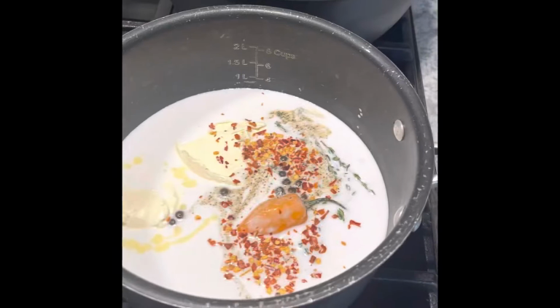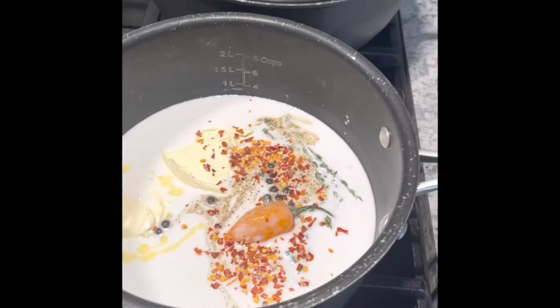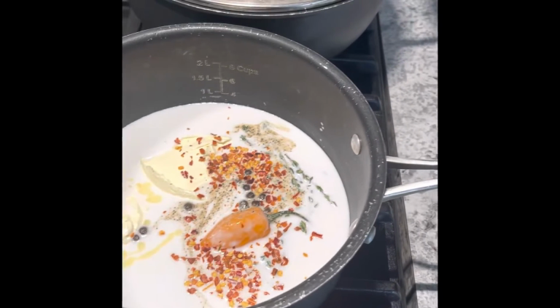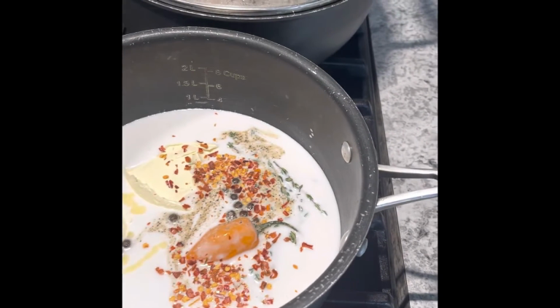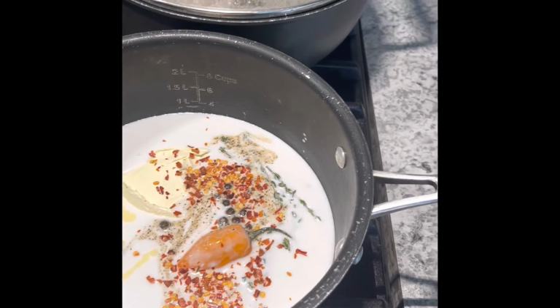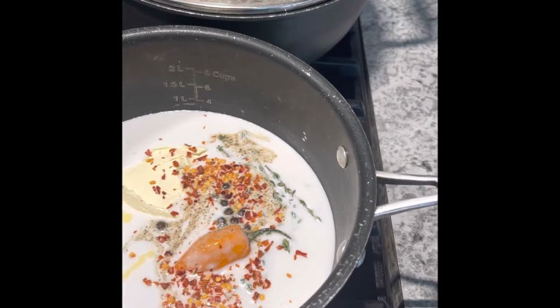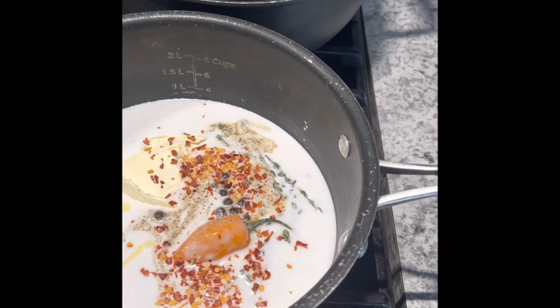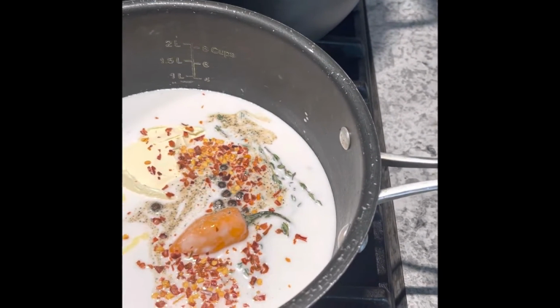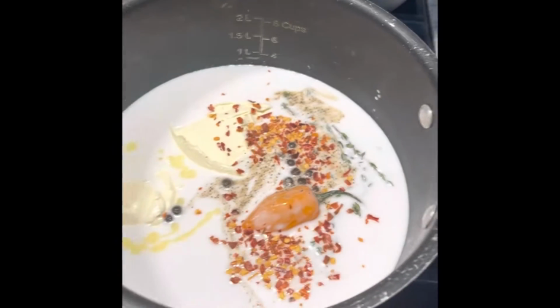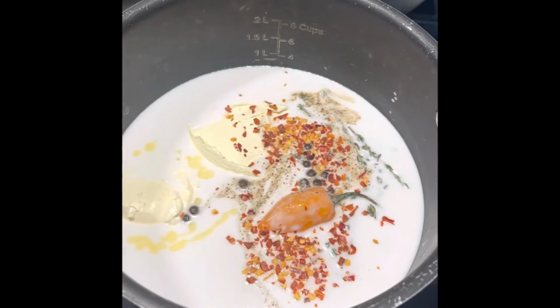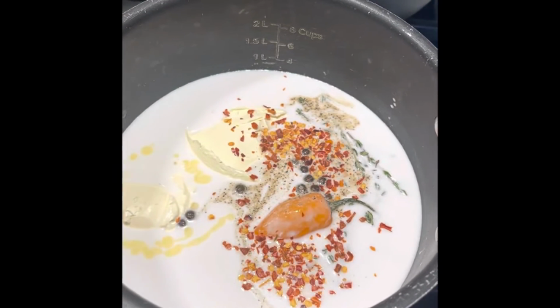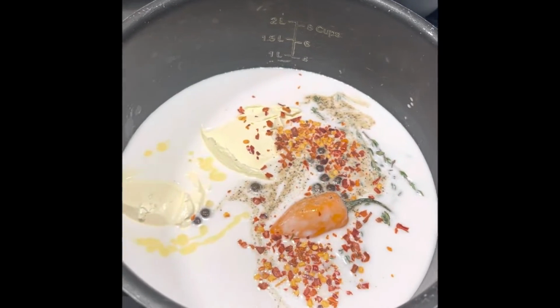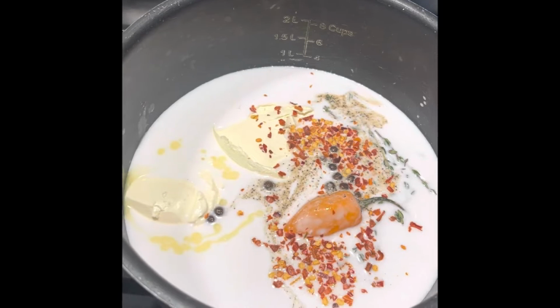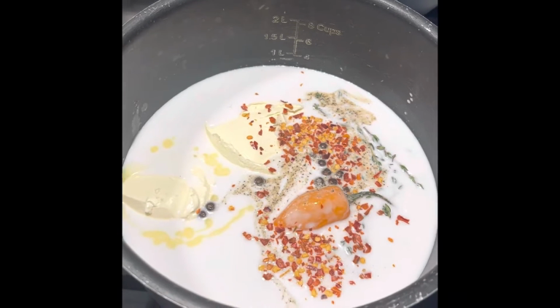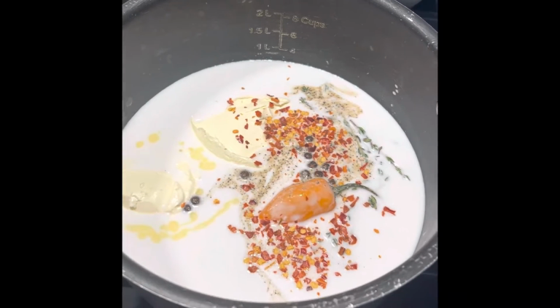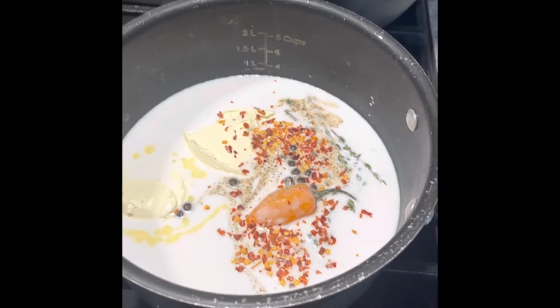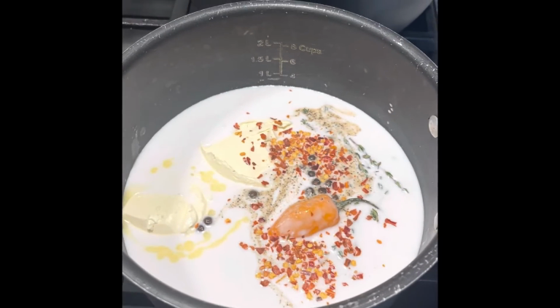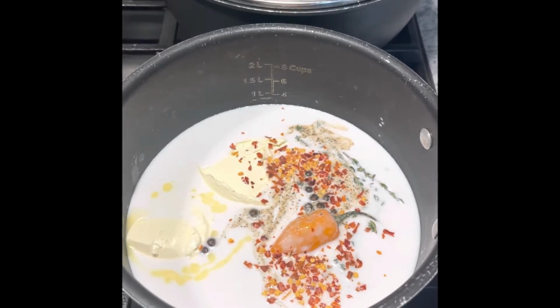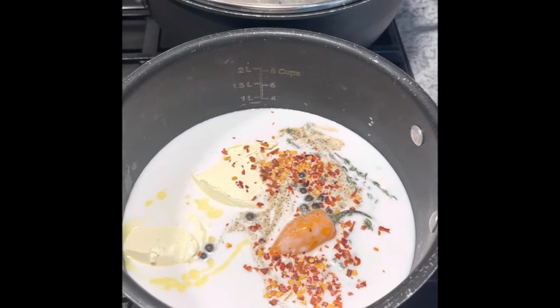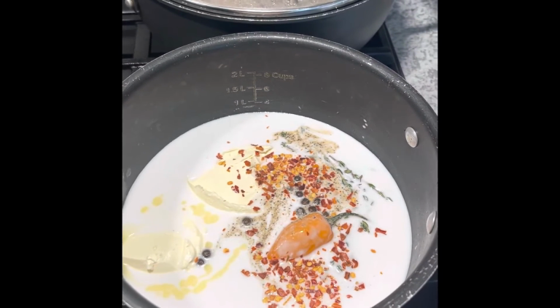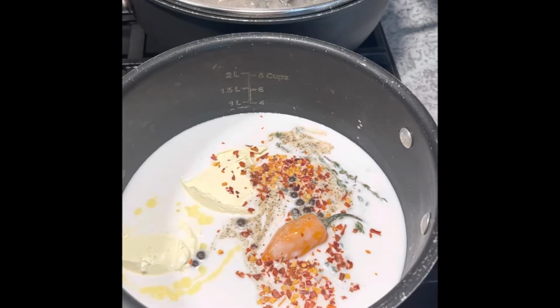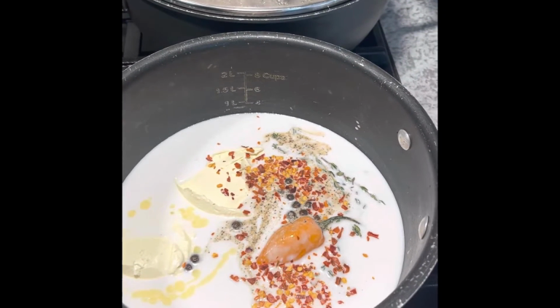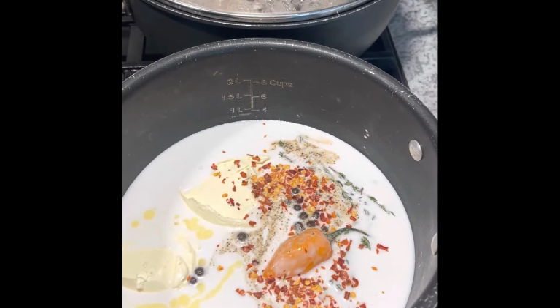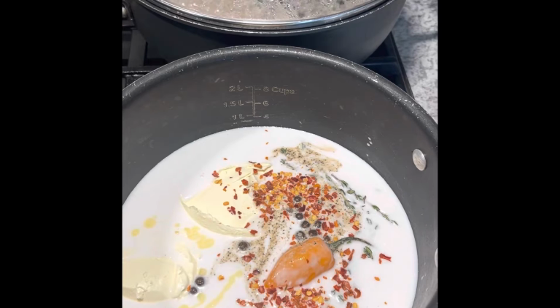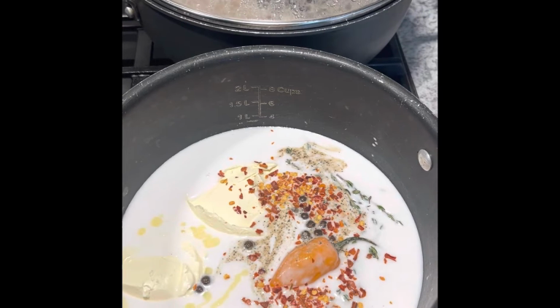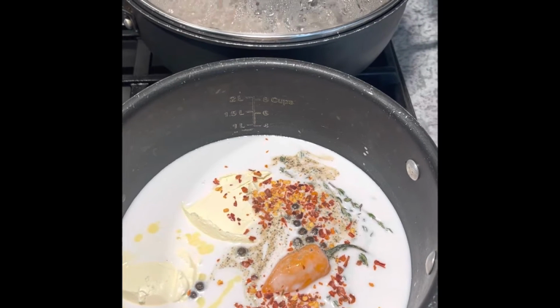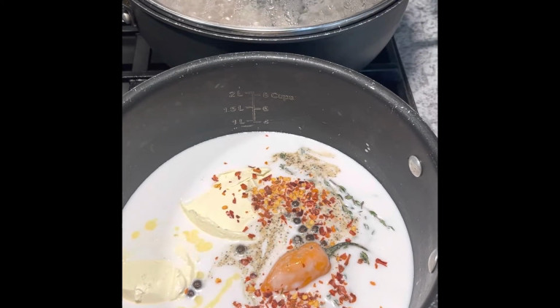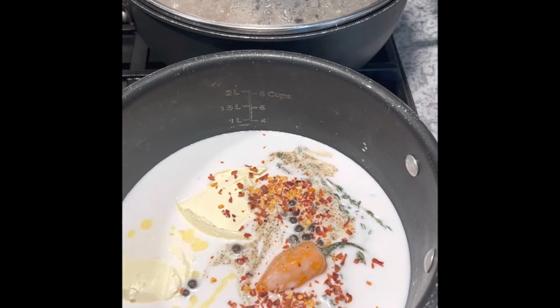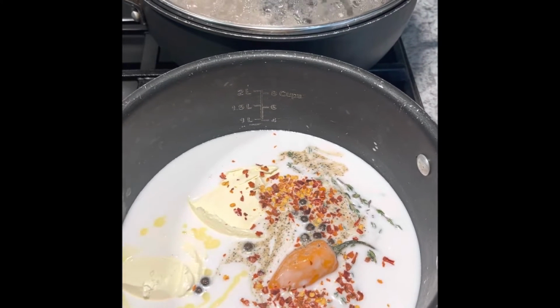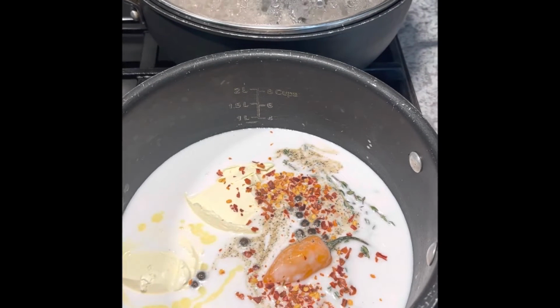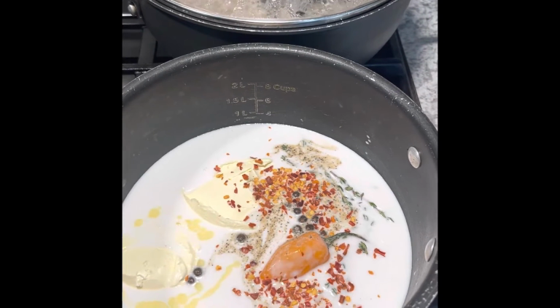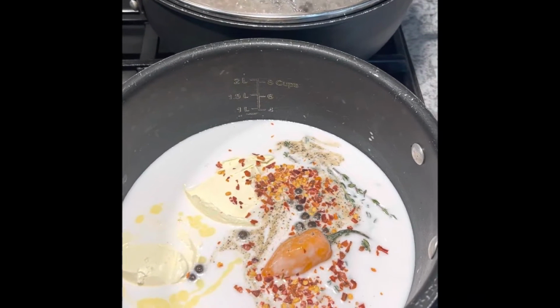All right, I'm about to make some cornmeal. I will make this in ear juice. So this is my milk, butter, scotch bonner pepper, thyme, allspice, local pepper flakes, coconut milk.